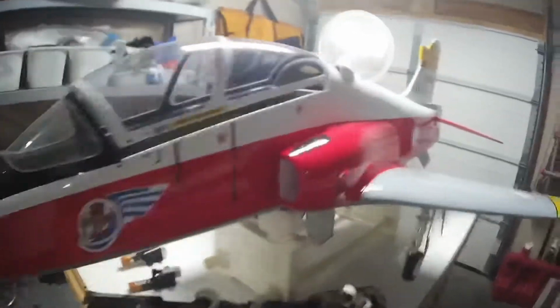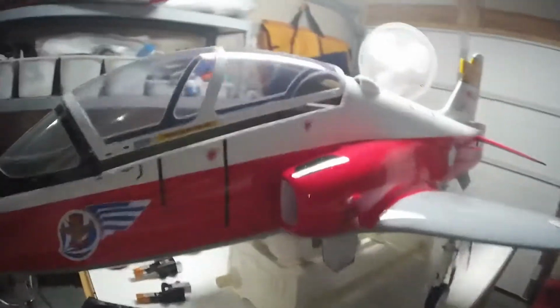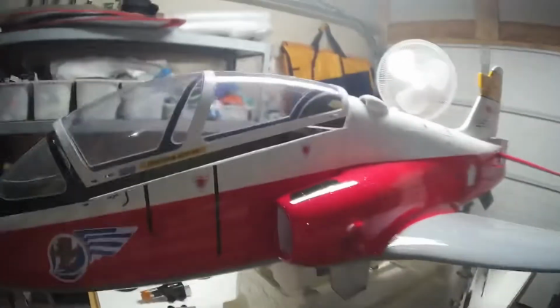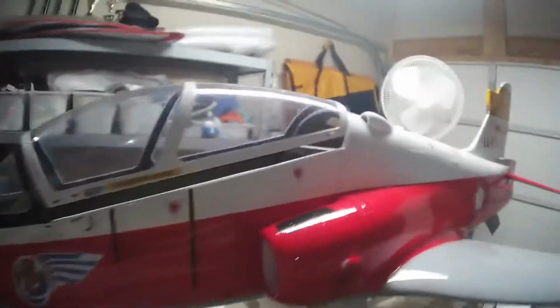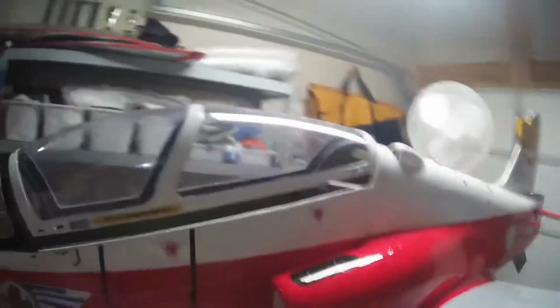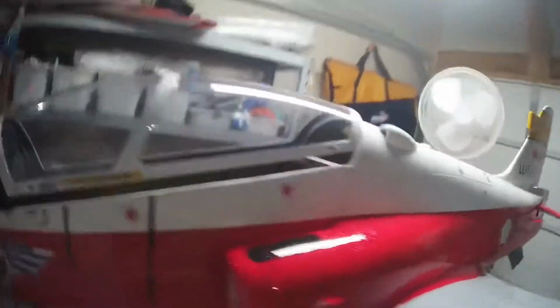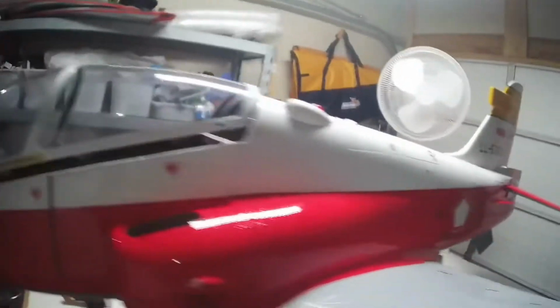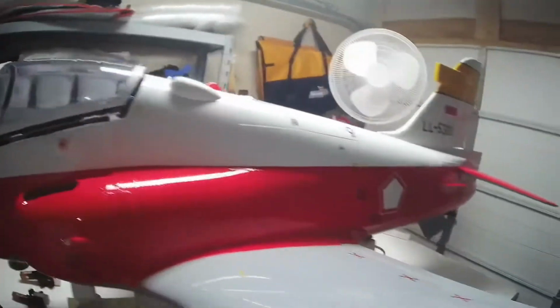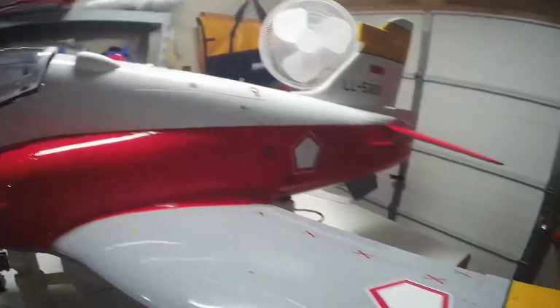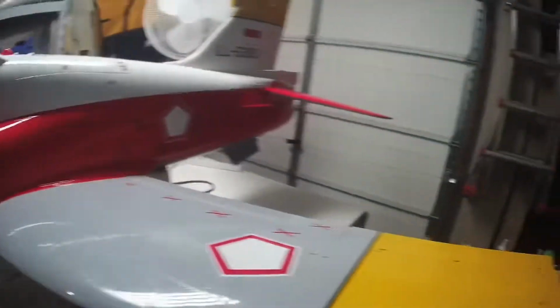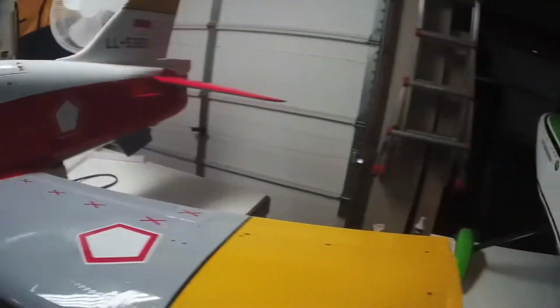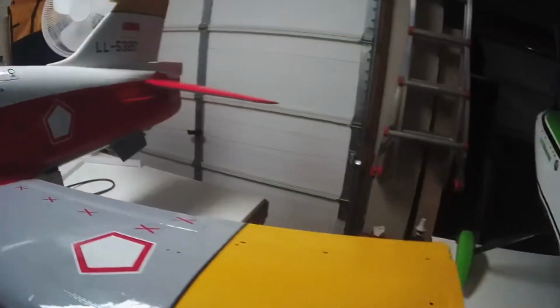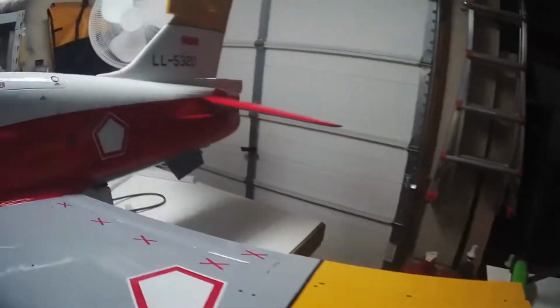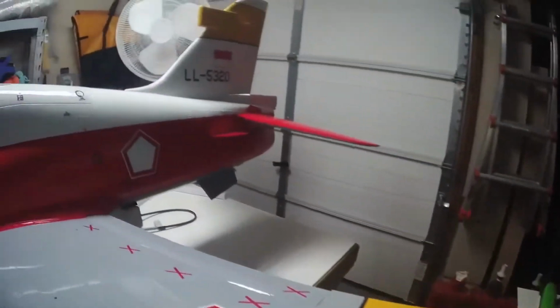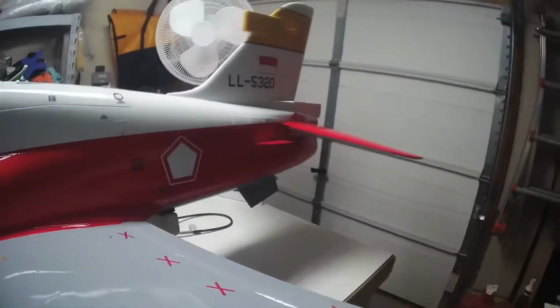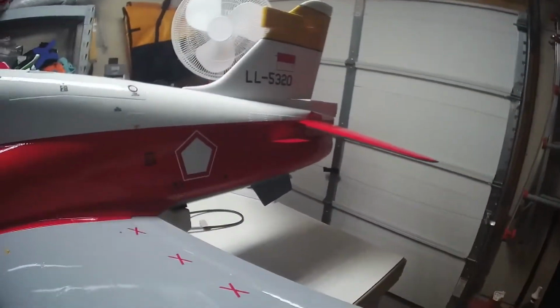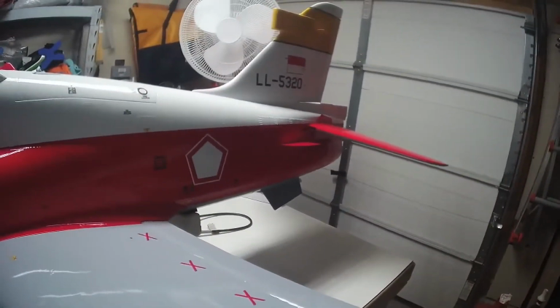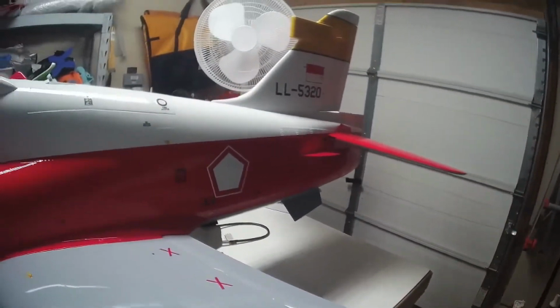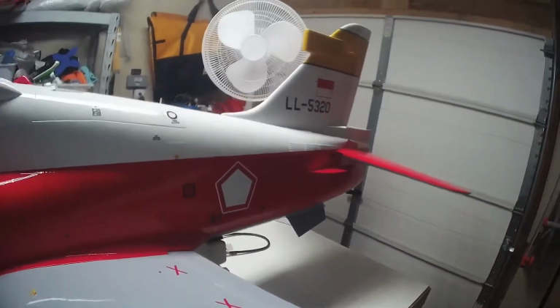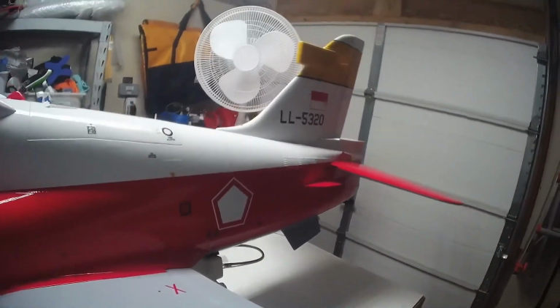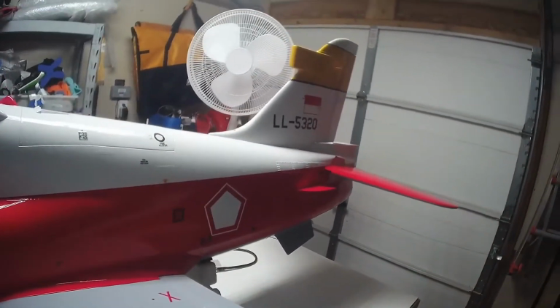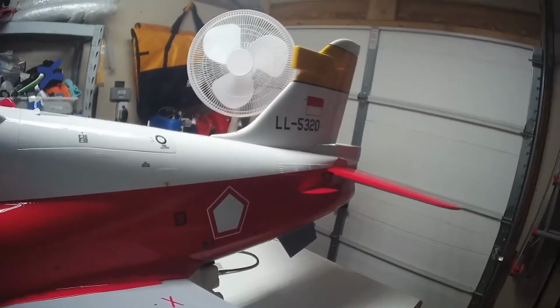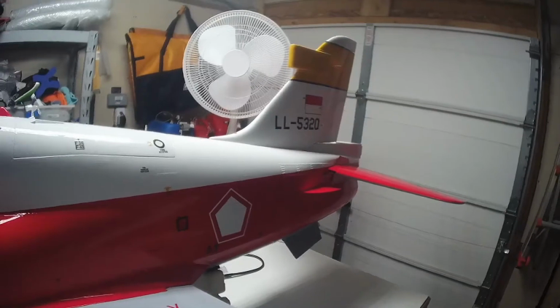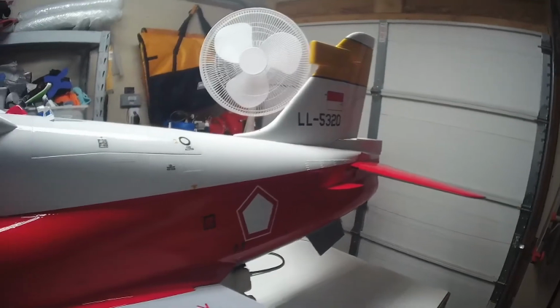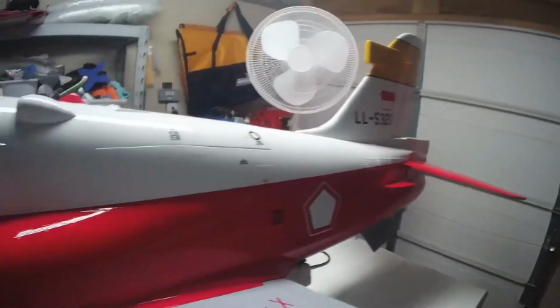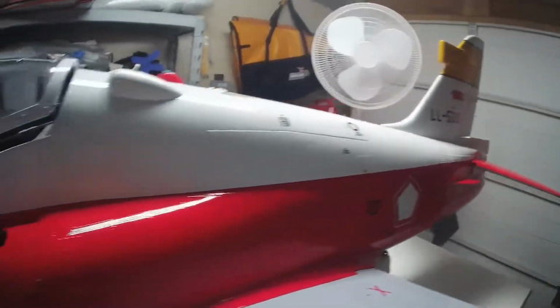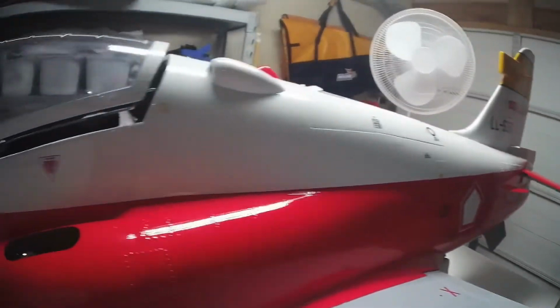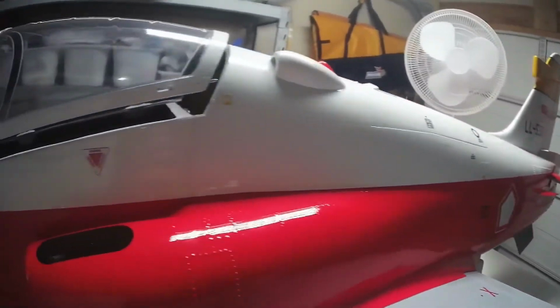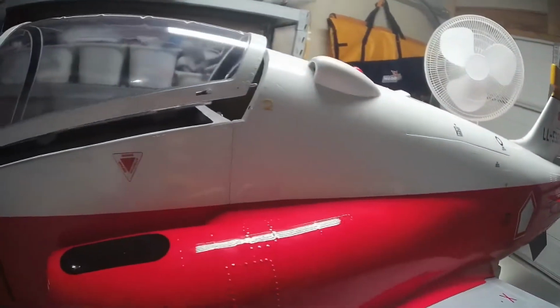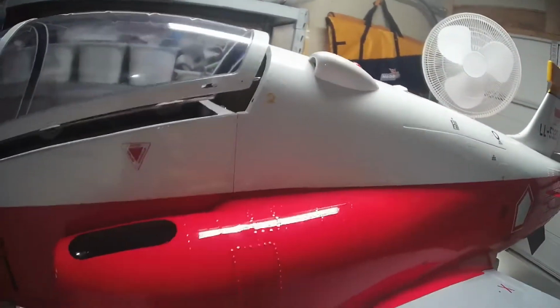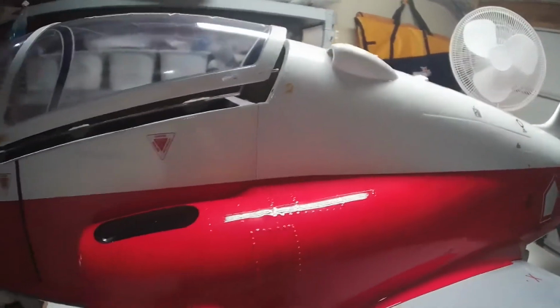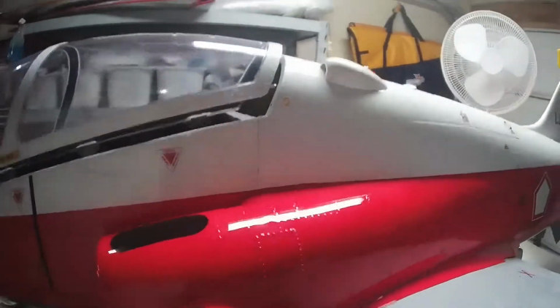Flying it with a King Tech 140. New to the jet, so done some taxi testing, got the CG done, and just now ready to get the maiden hopefully done.